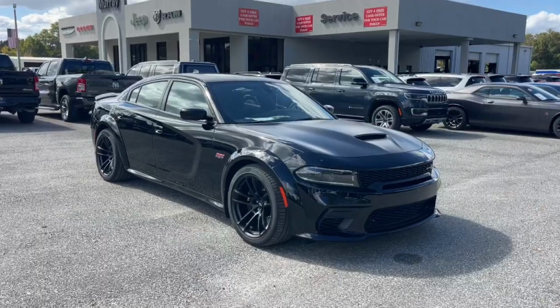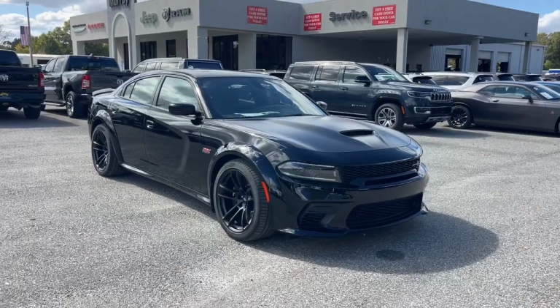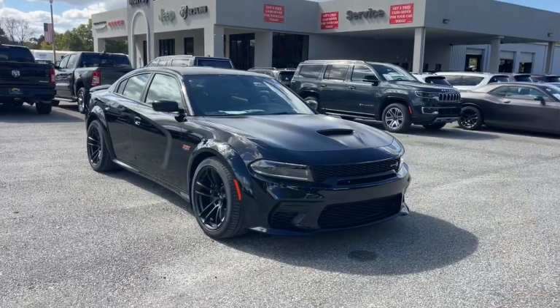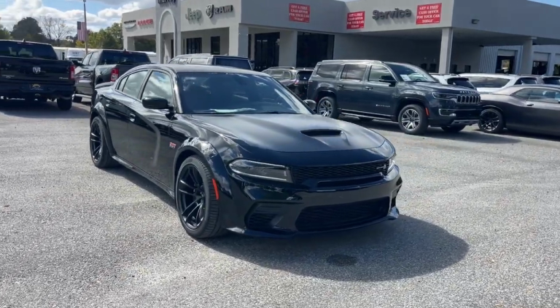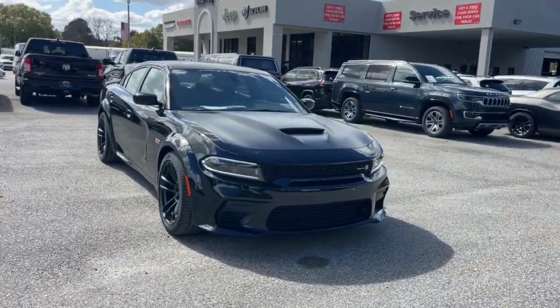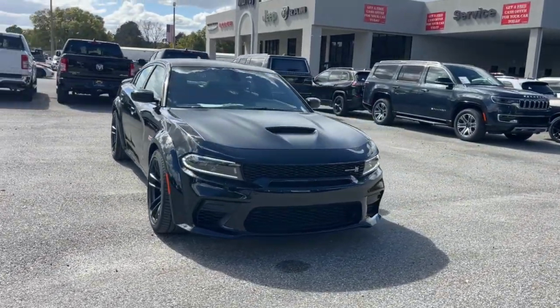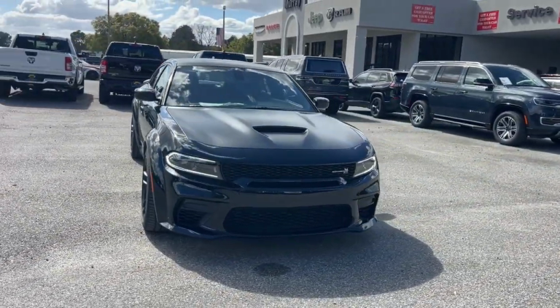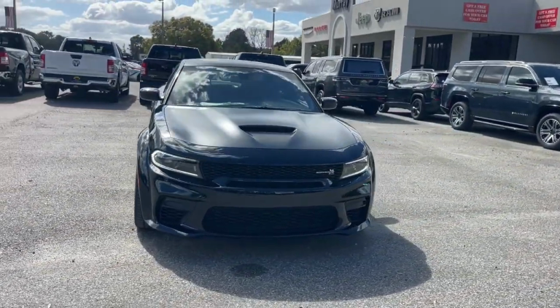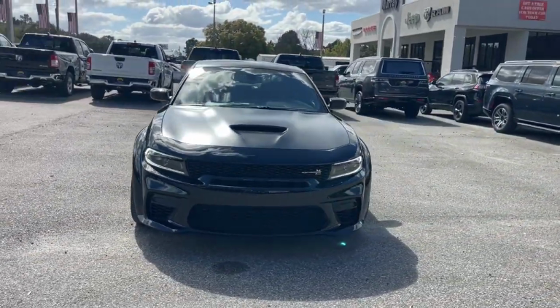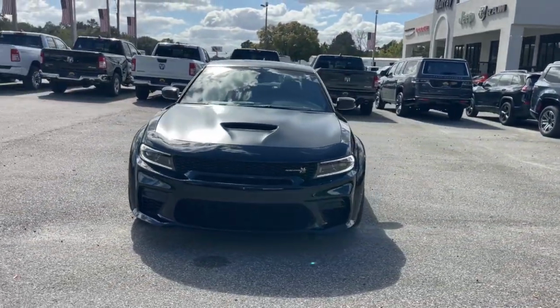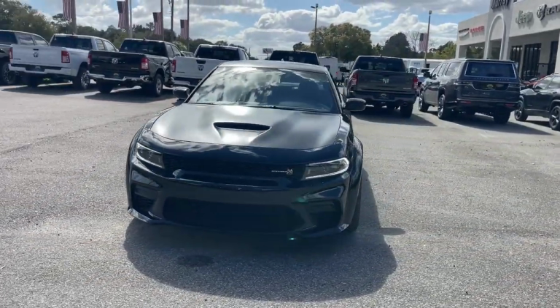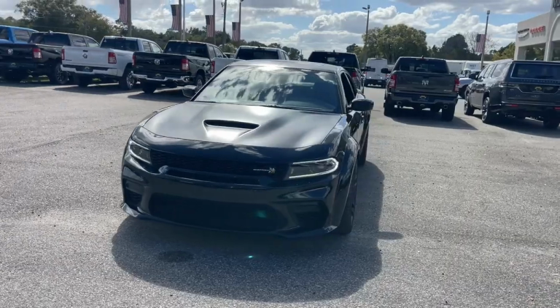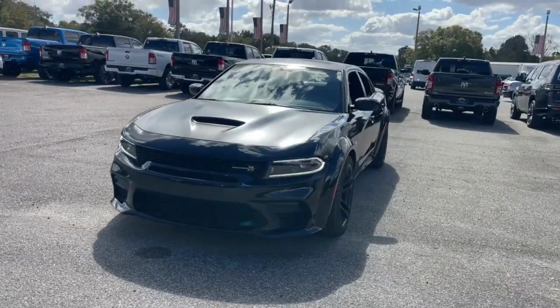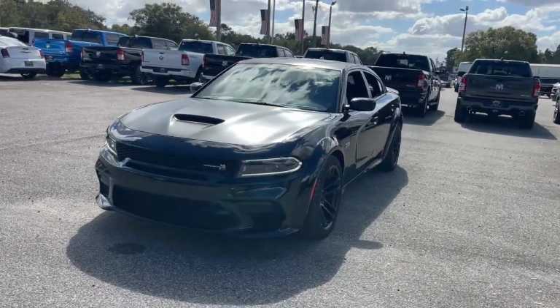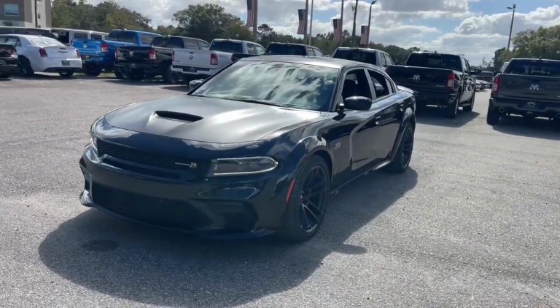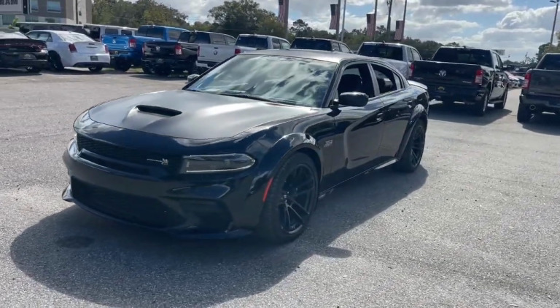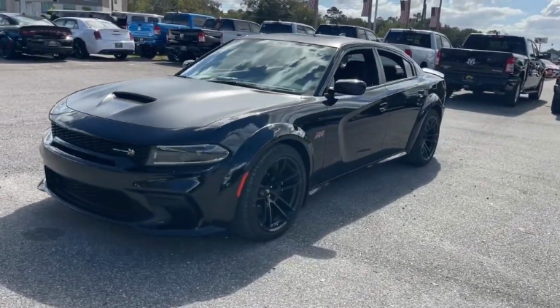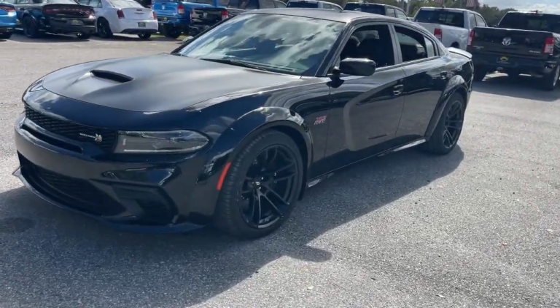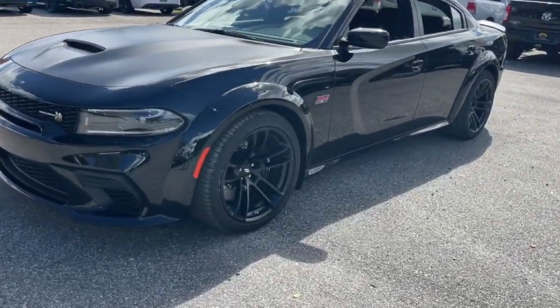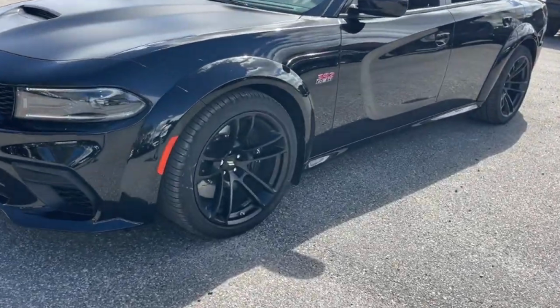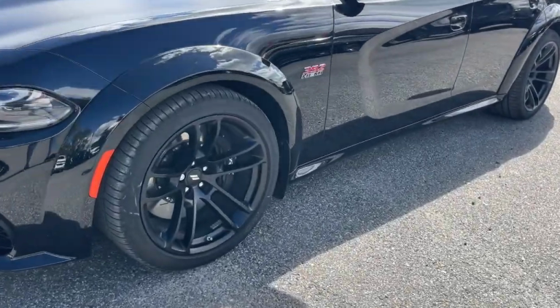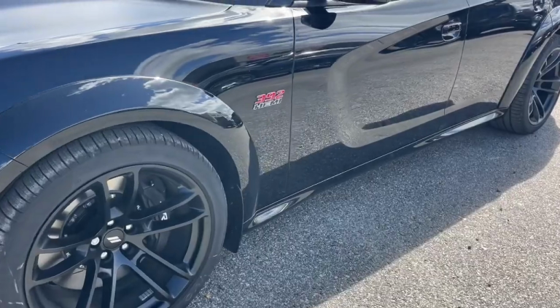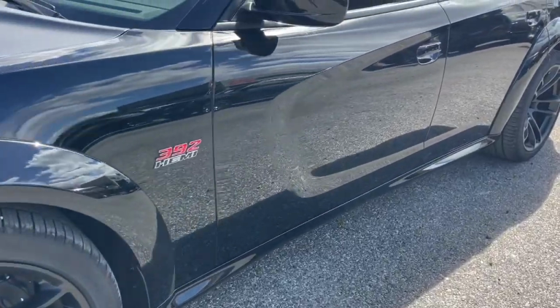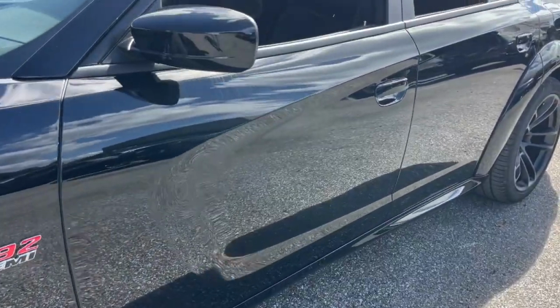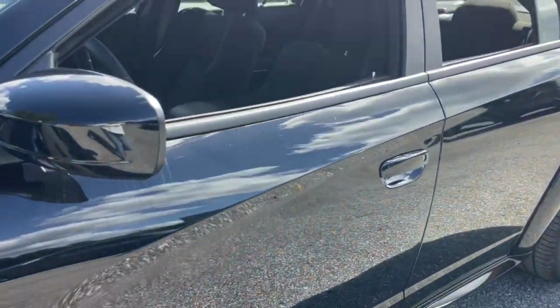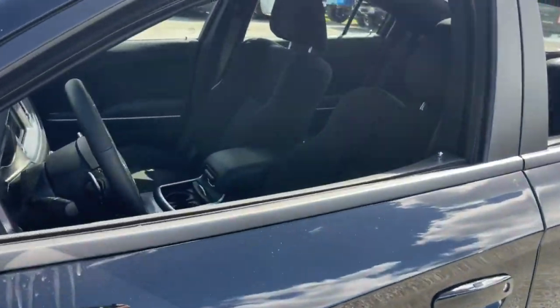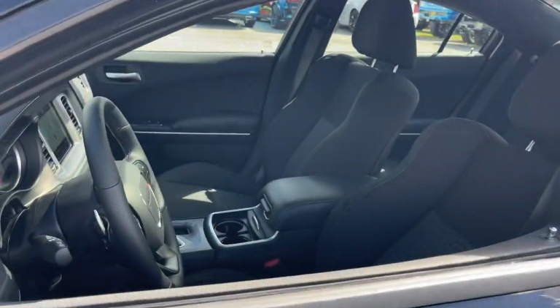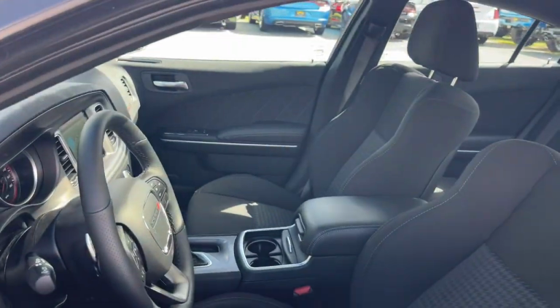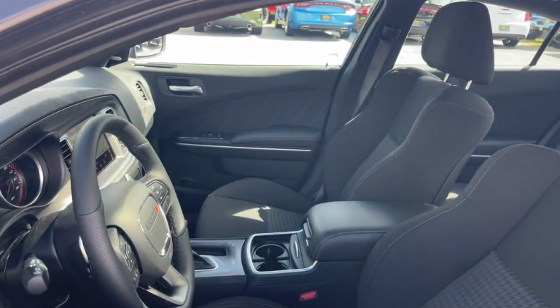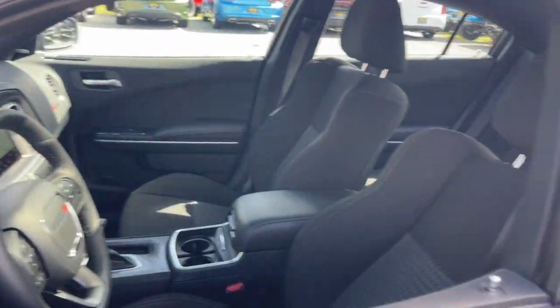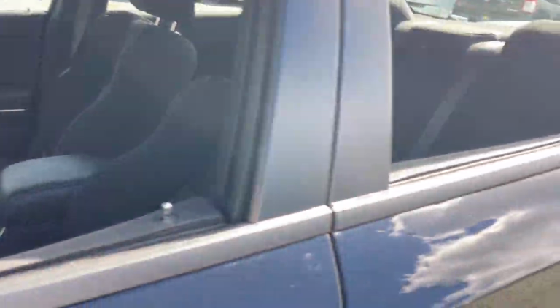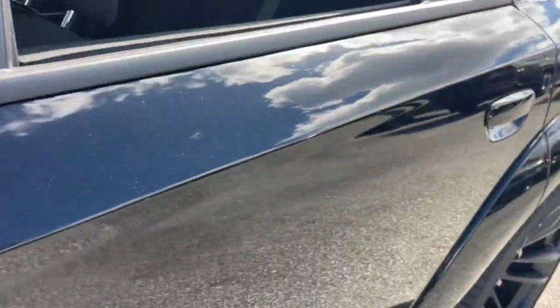Hop into the 2023 Dodge Charger. The Charger delivers all the power and excitement you want in a muscle car, and the safety features and convenience you need for the daily drive. The following are some of this vehicle's highlighted options.